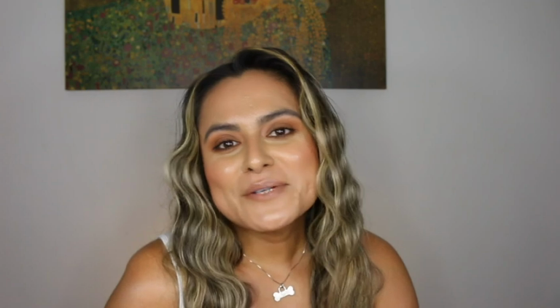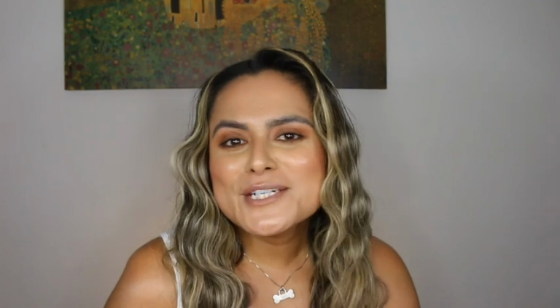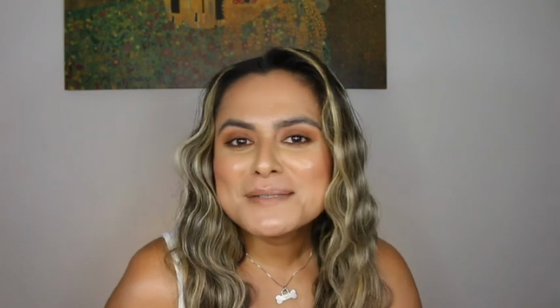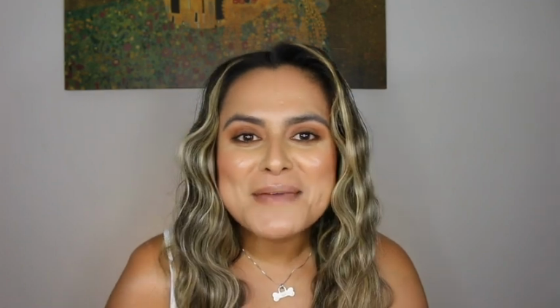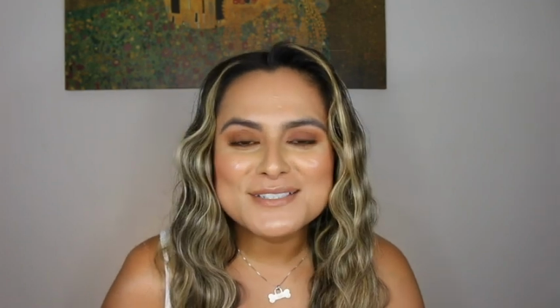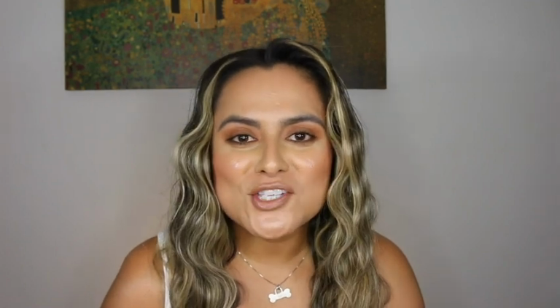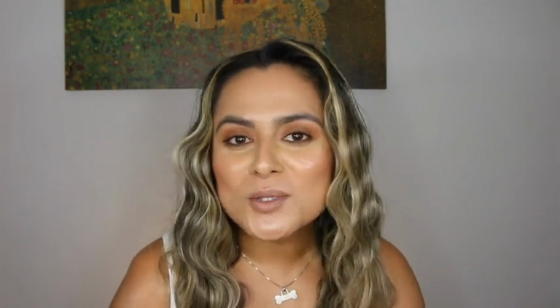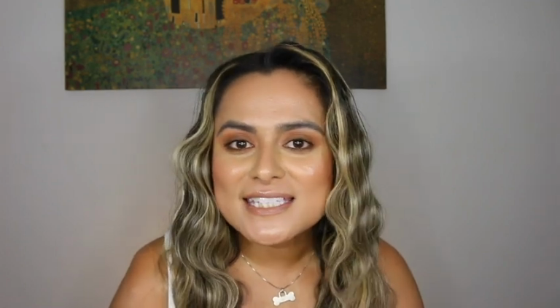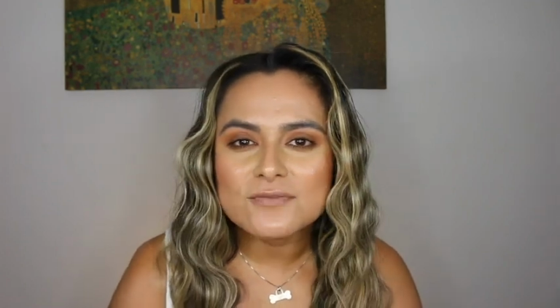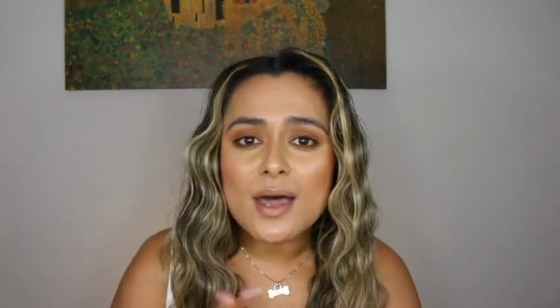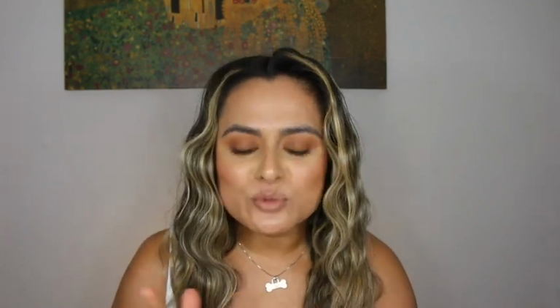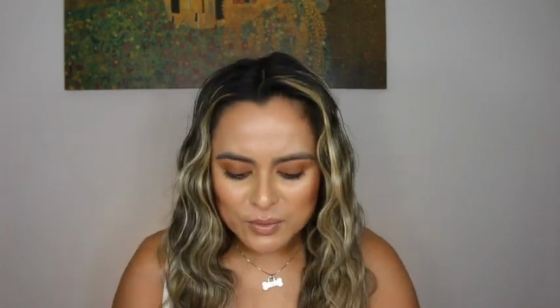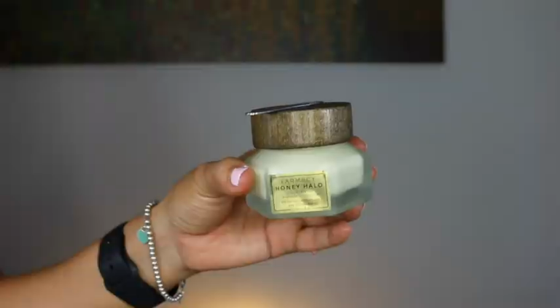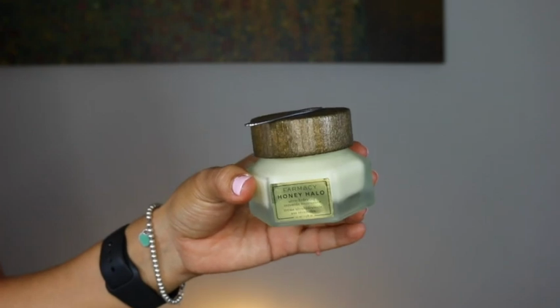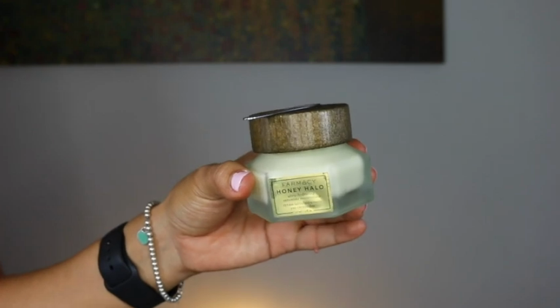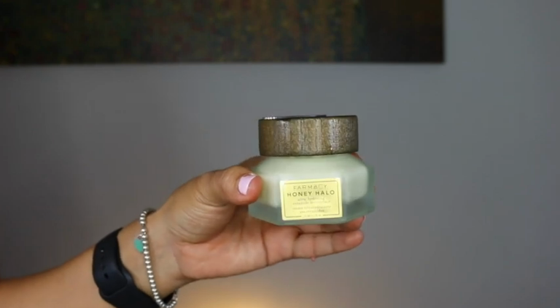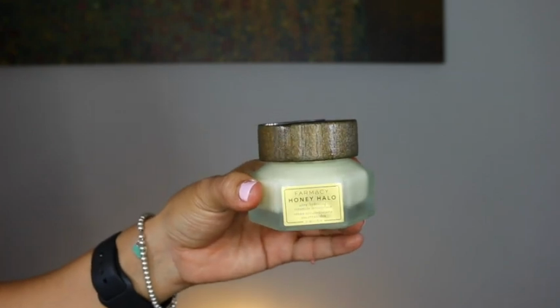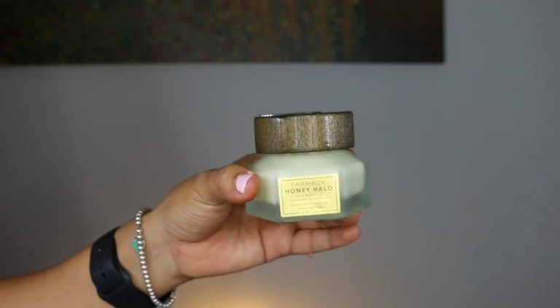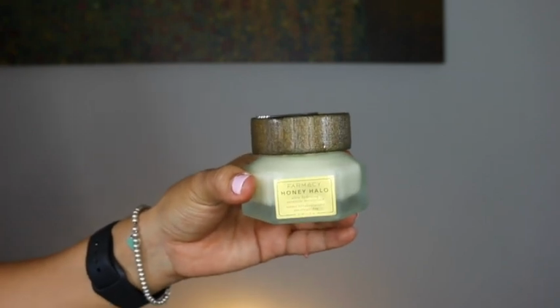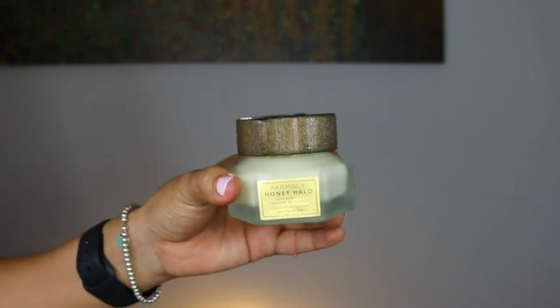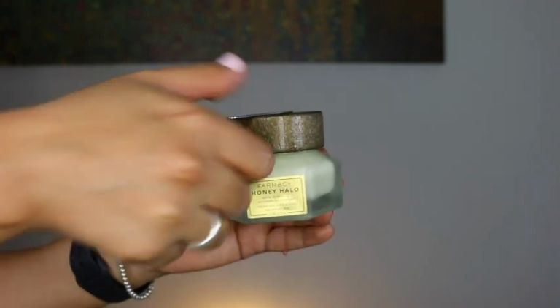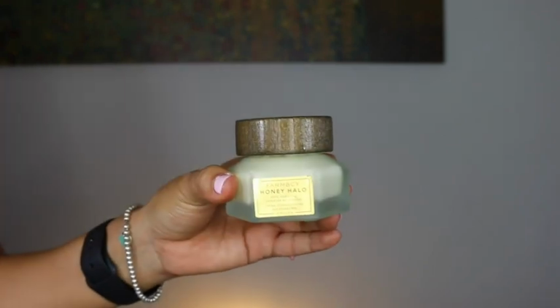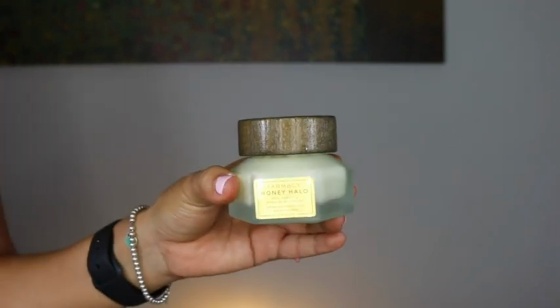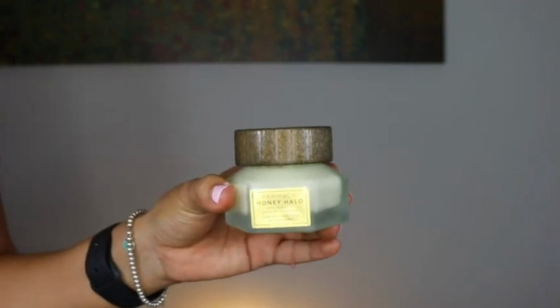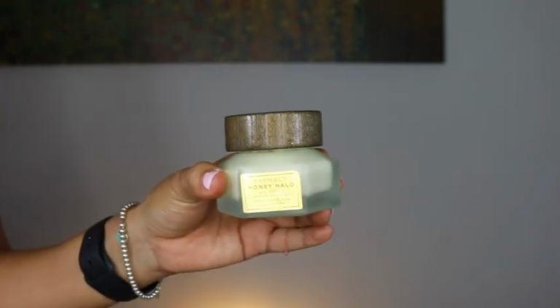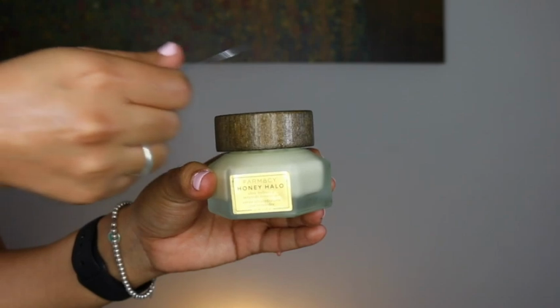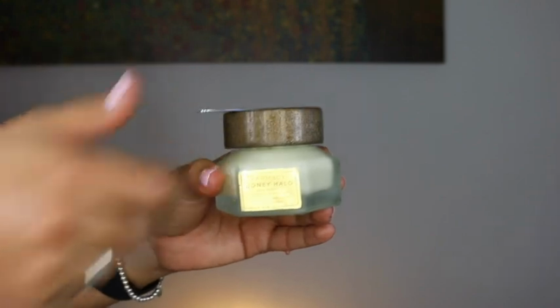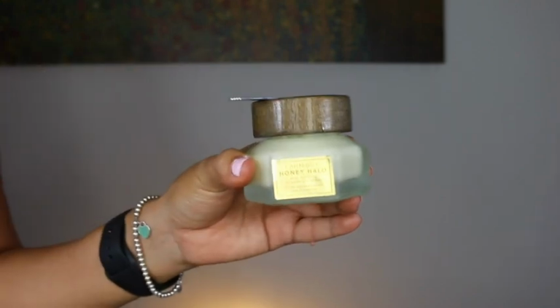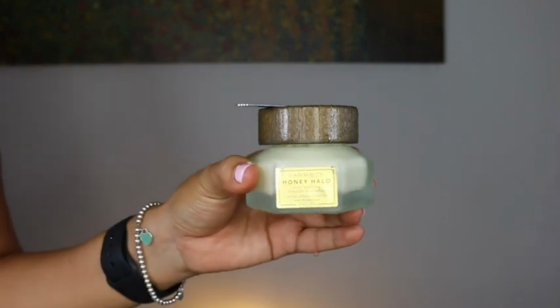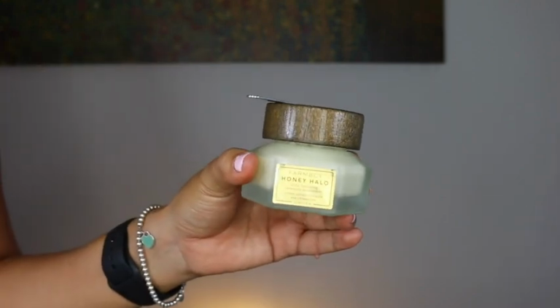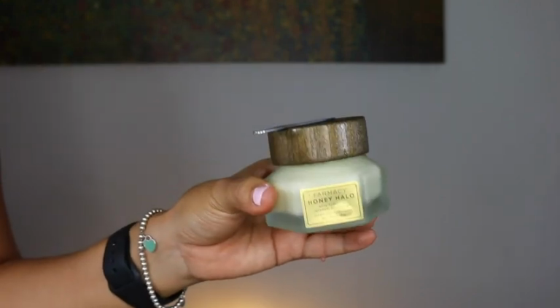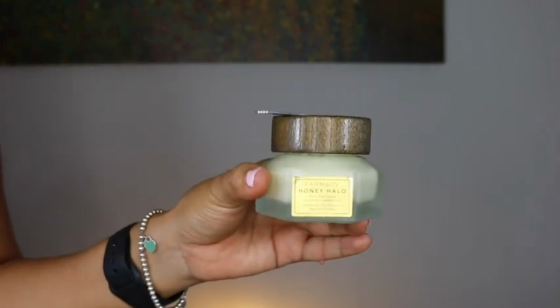Hello everyone and welcome back to my channel. In today's video, I am reviewing Pharmacy's Honey Halo Ultra Hydrating Ceramide Moisturizer, which looks like this.